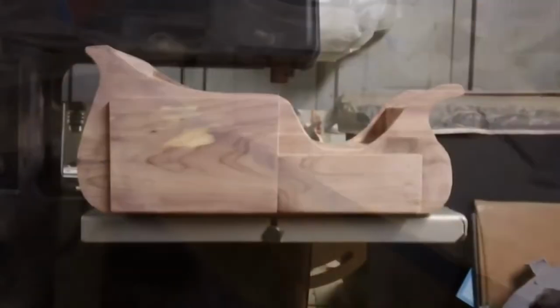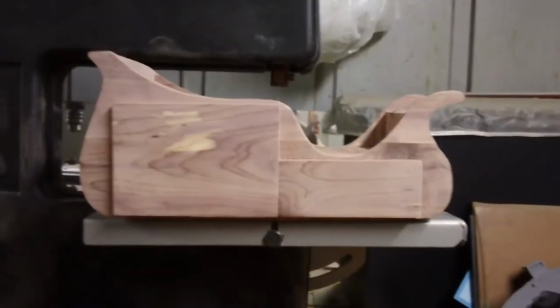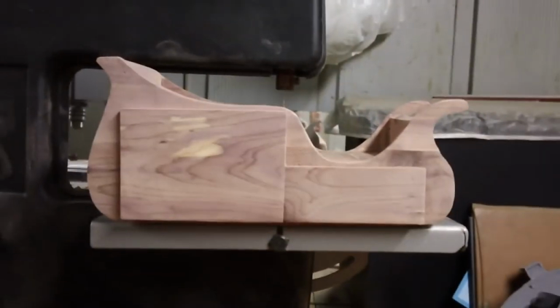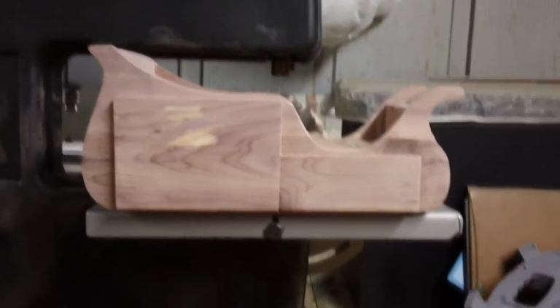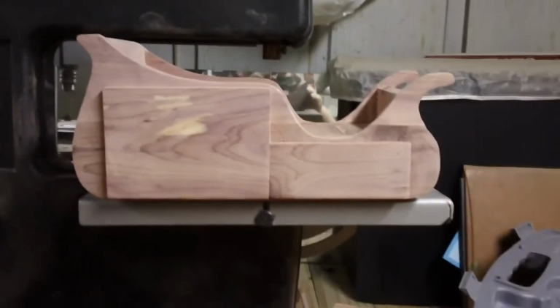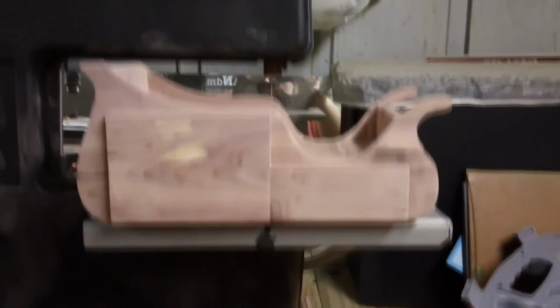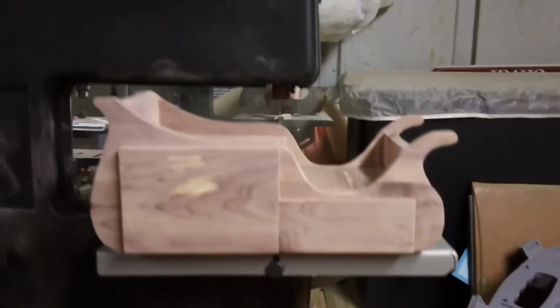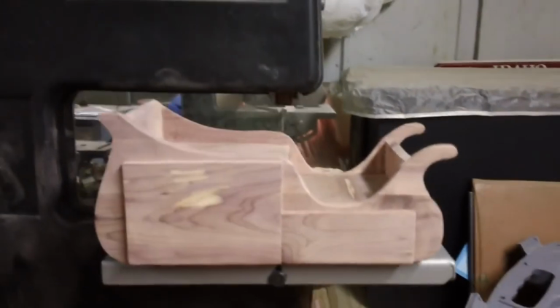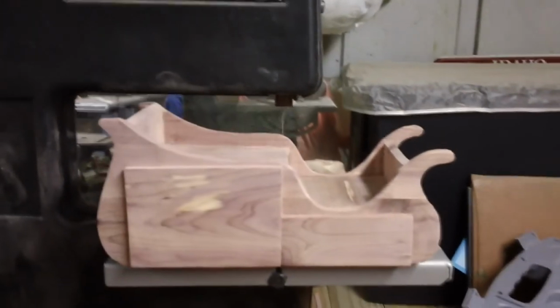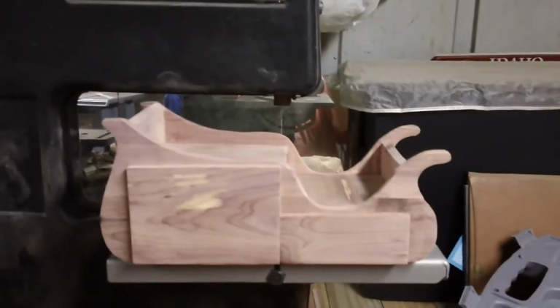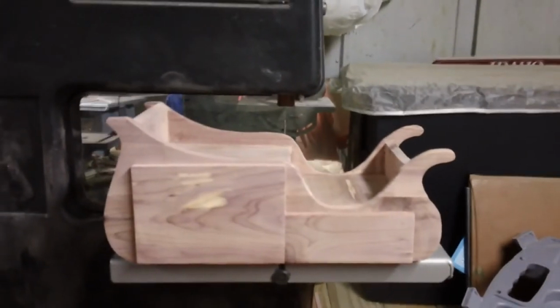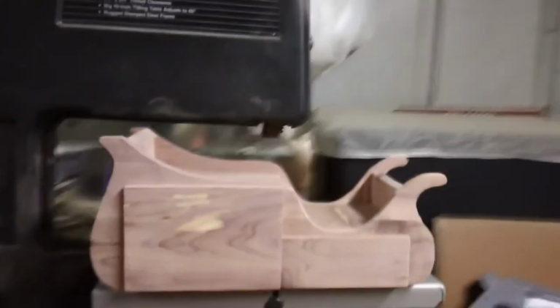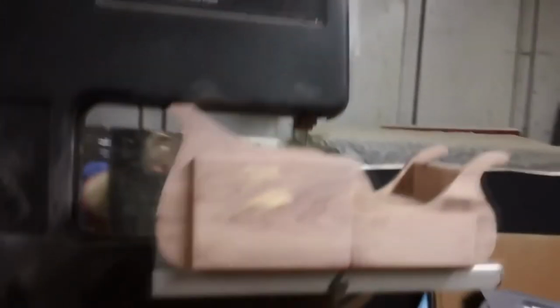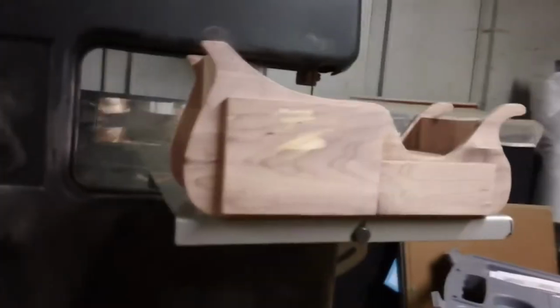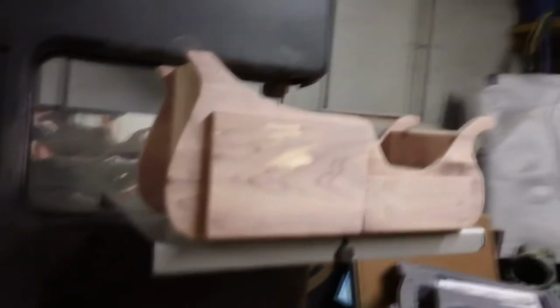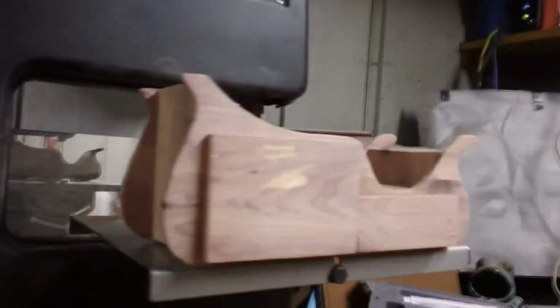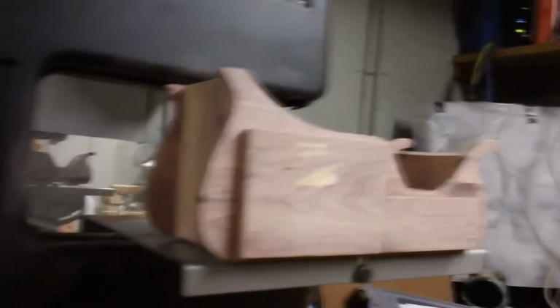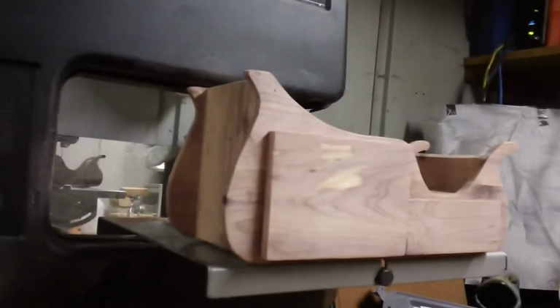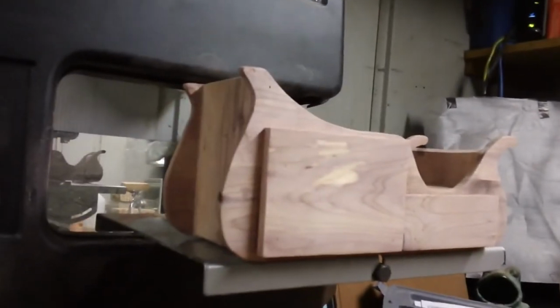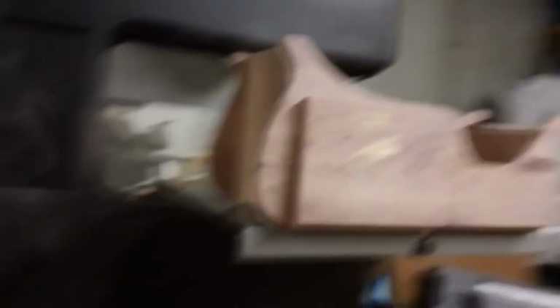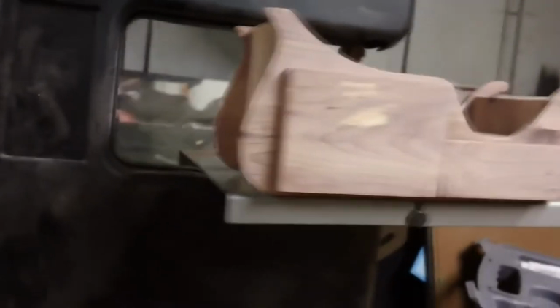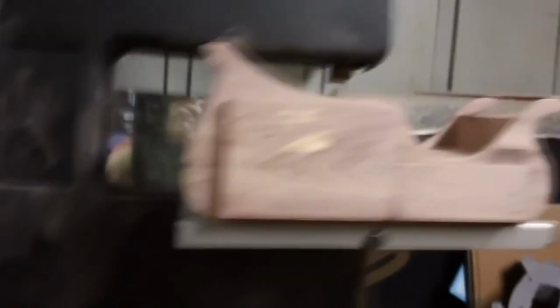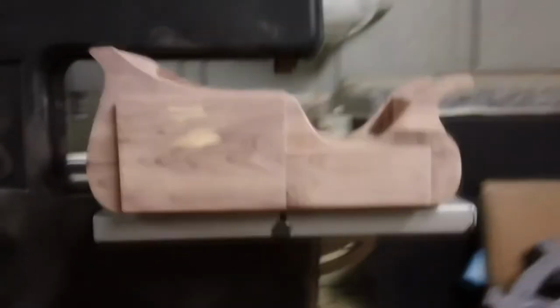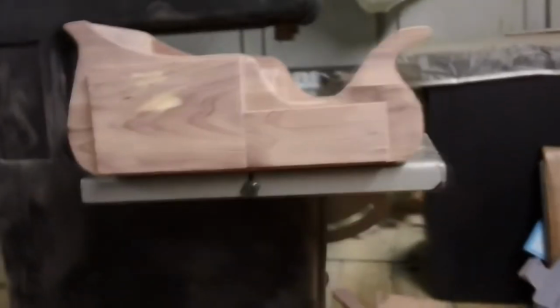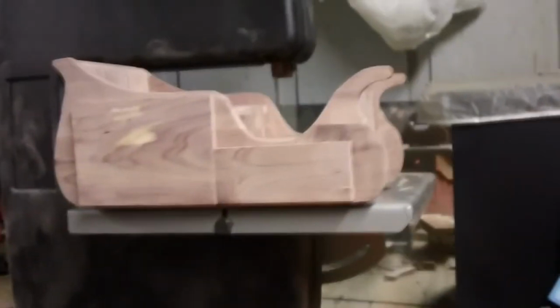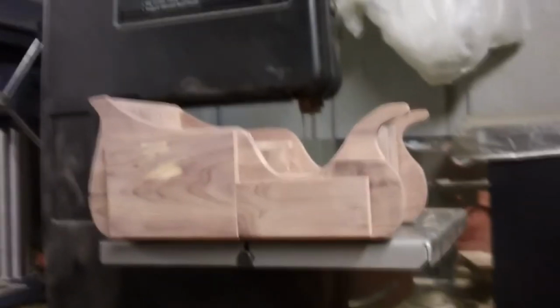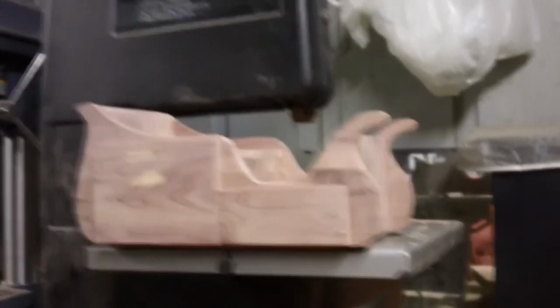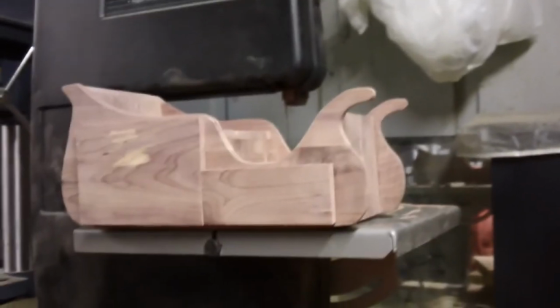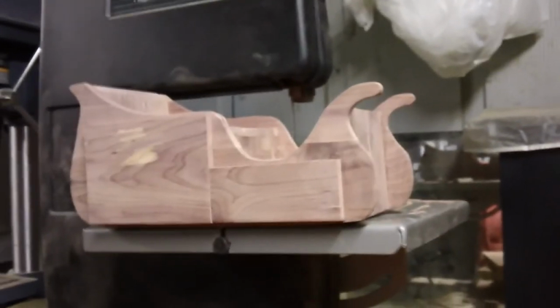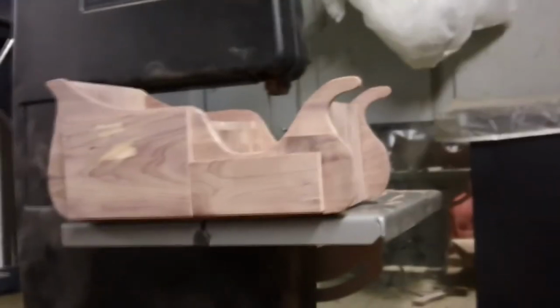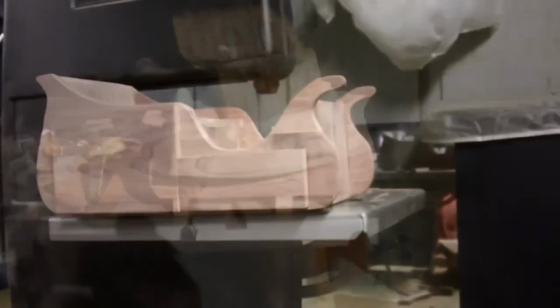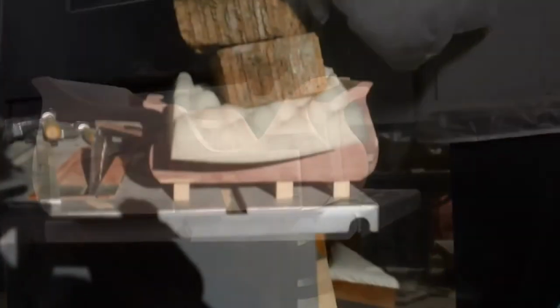As soon as the drawers are assembled, you will want to make drawer fronts. This will make the drawer a whole lot nicer. I used a chamfer bed for shaping my drawer fronts.